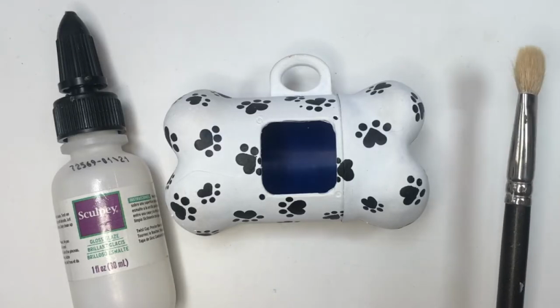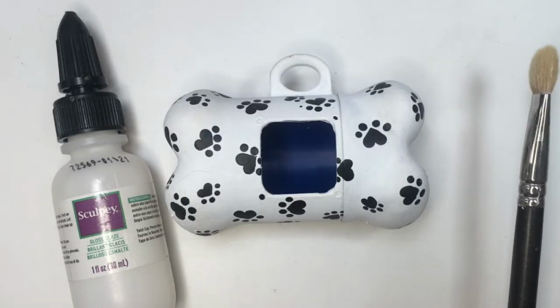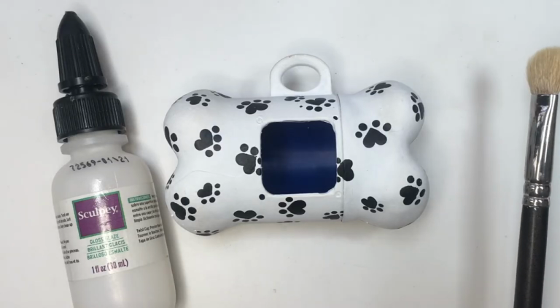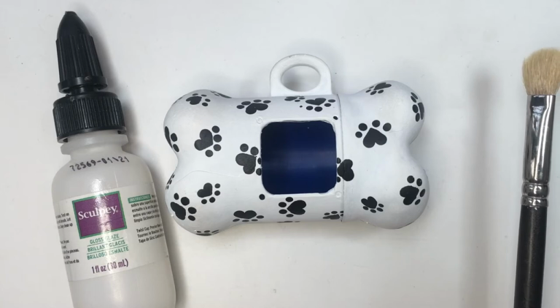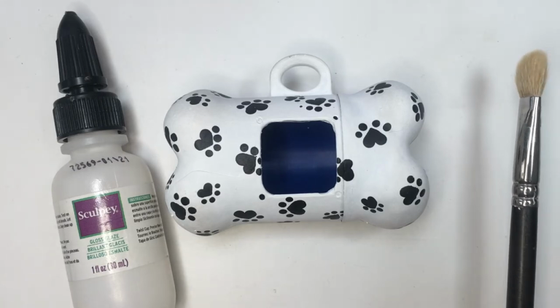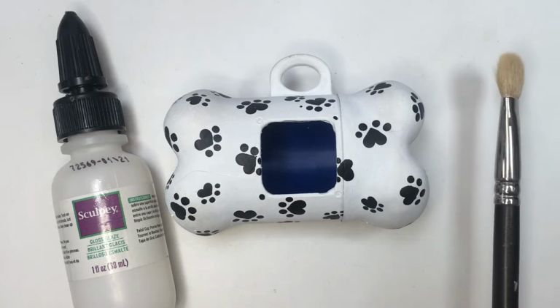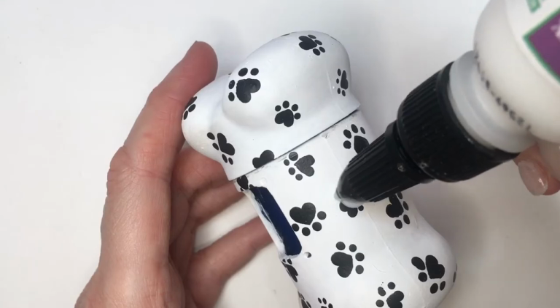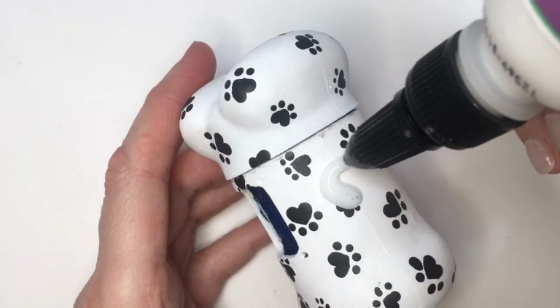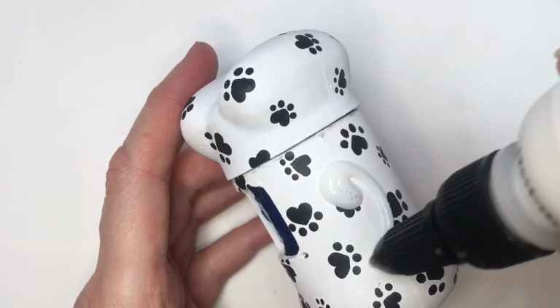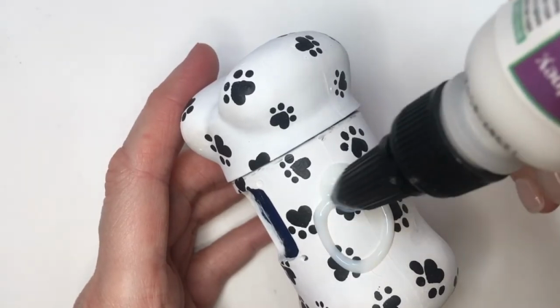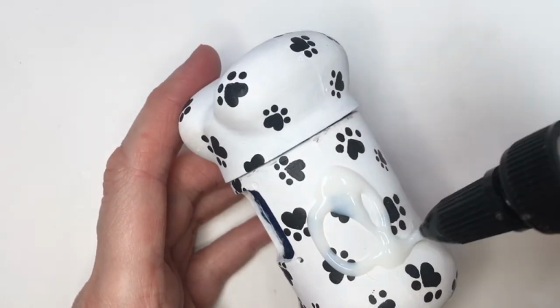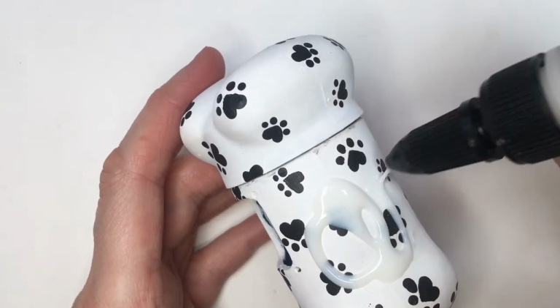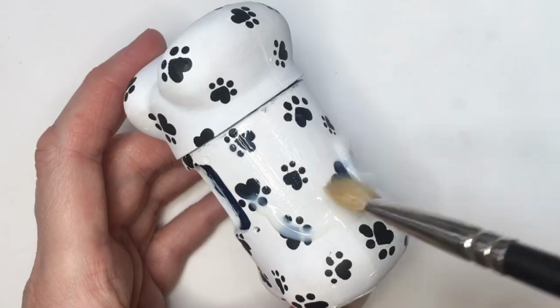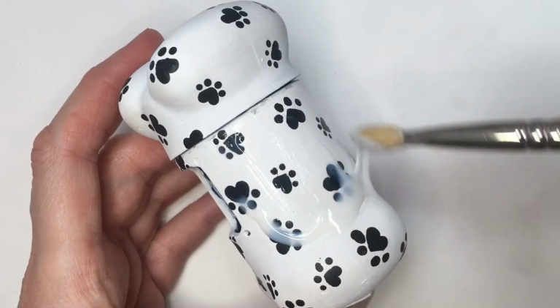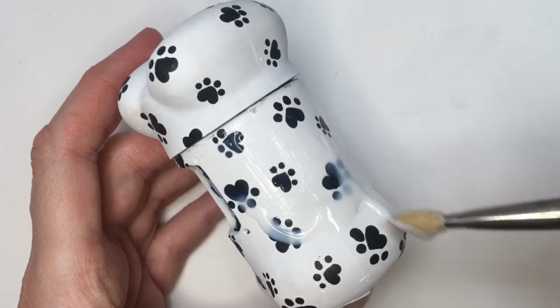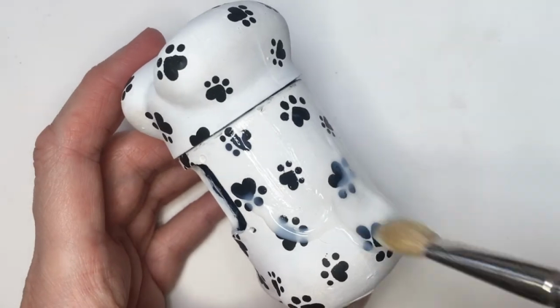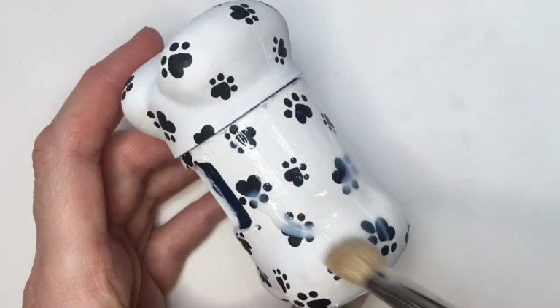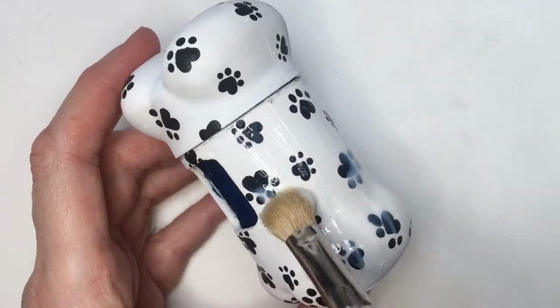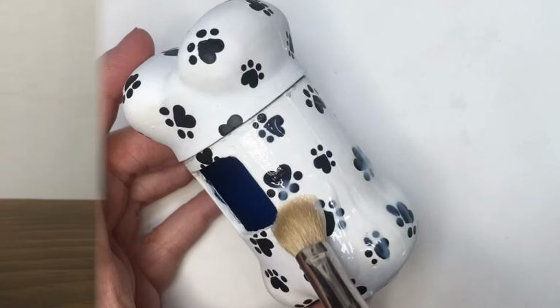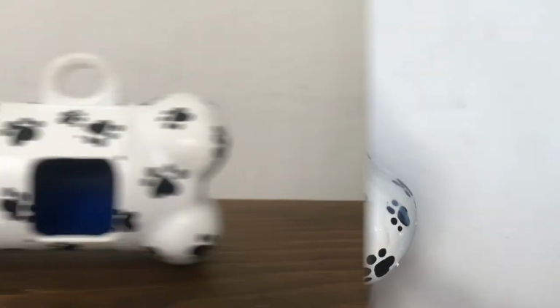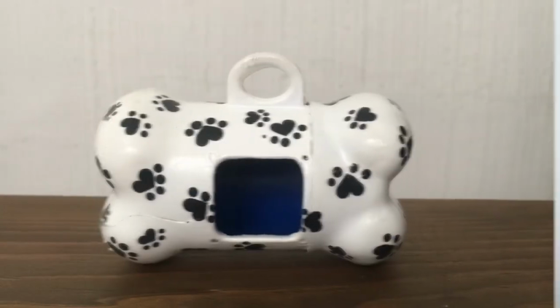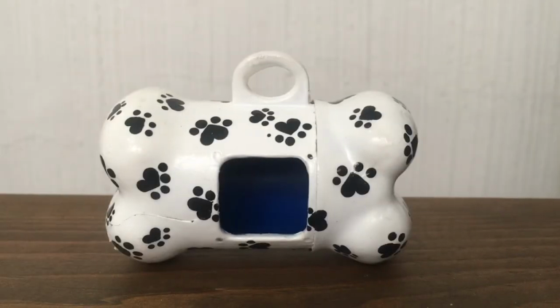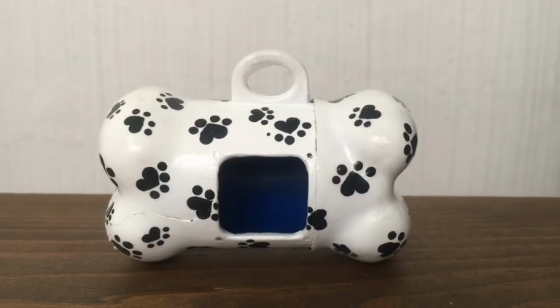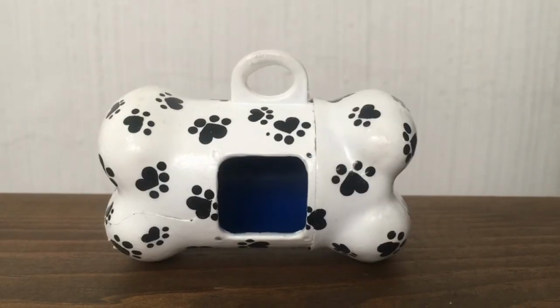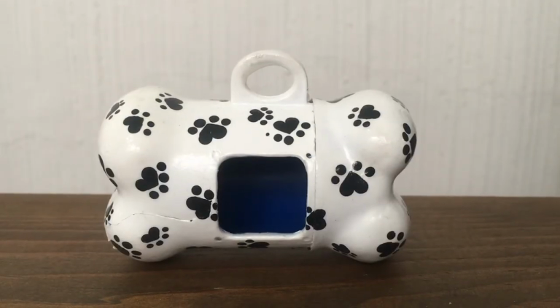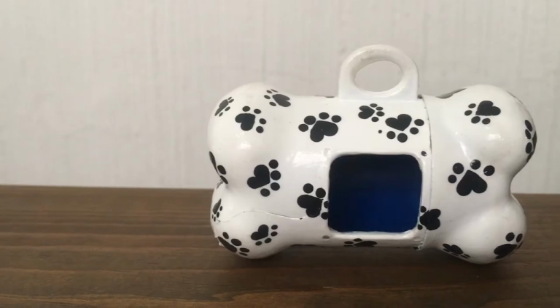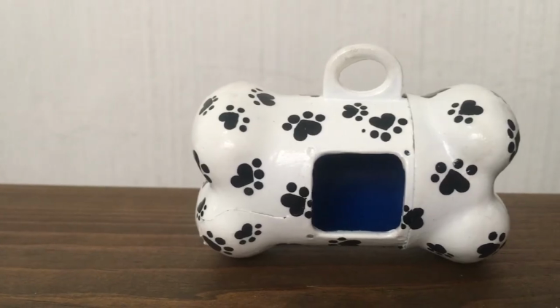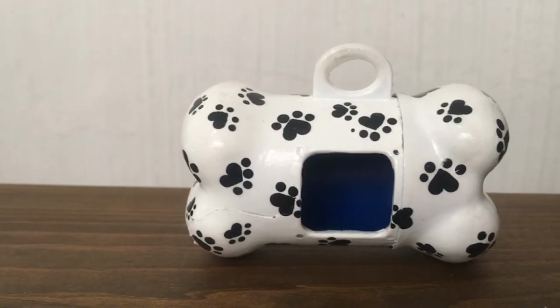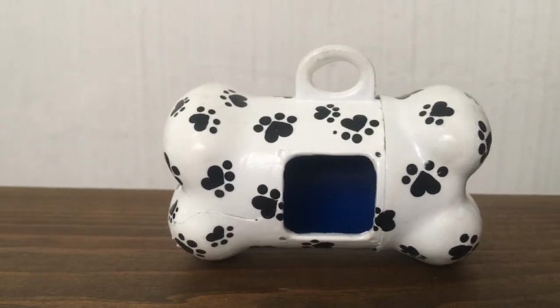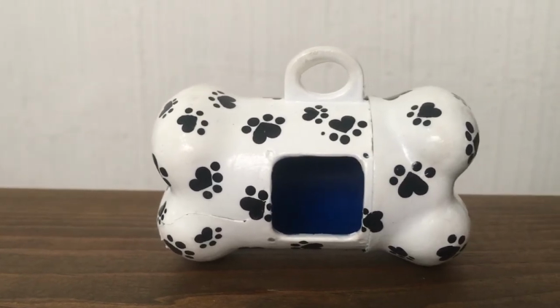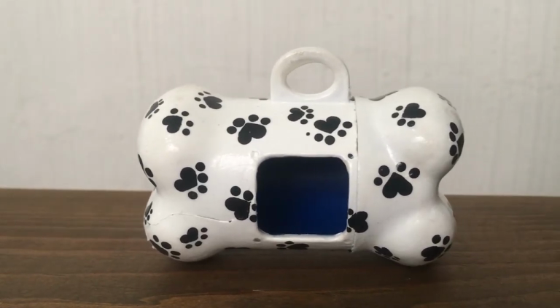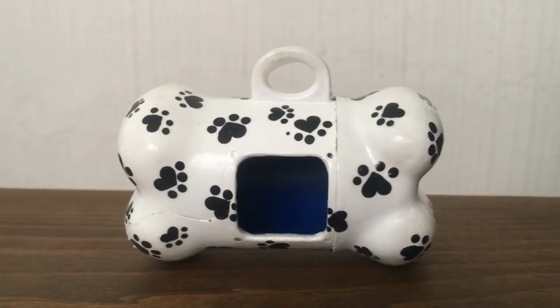I'm going to be adding some gloss on top — I'm using this one bicycle P — adding two to three coats. For this one I didn't open my dispenser, I just went like so.